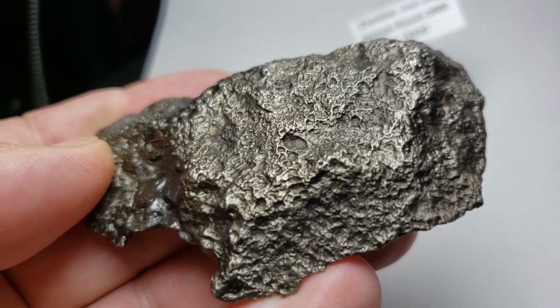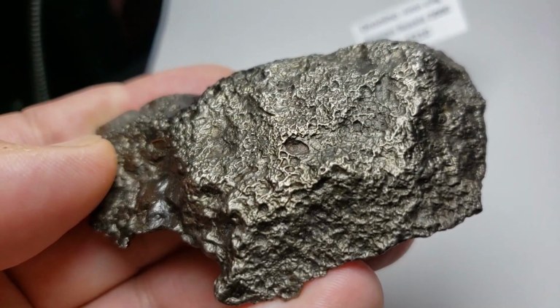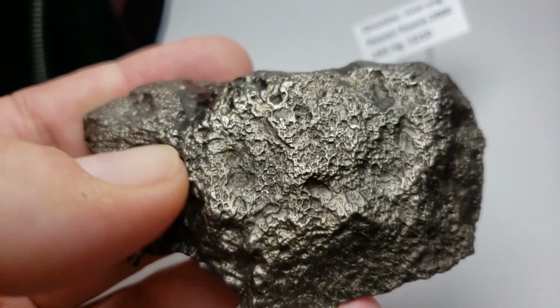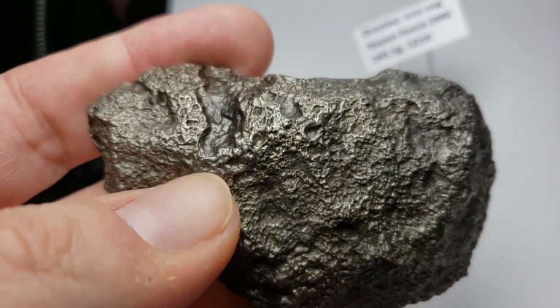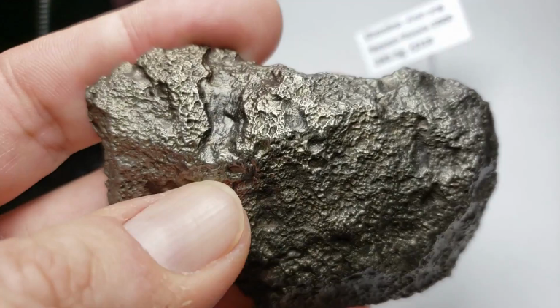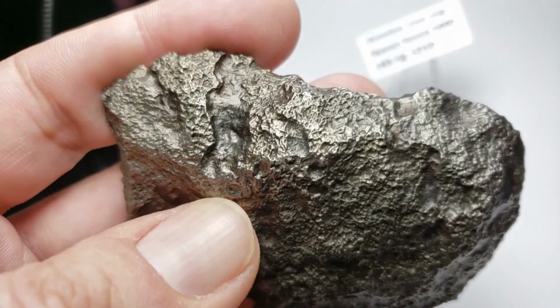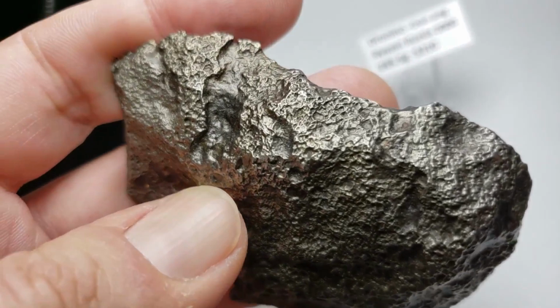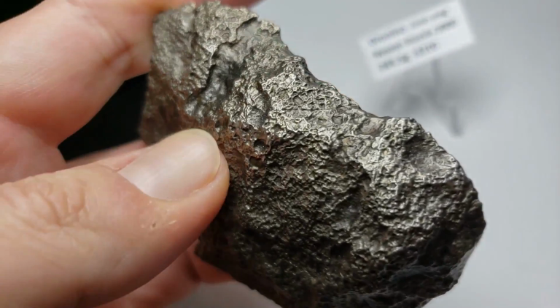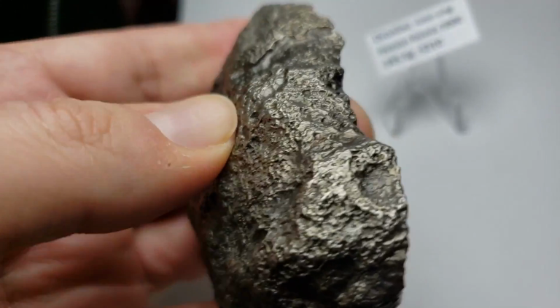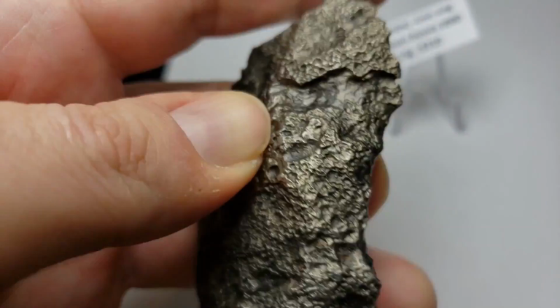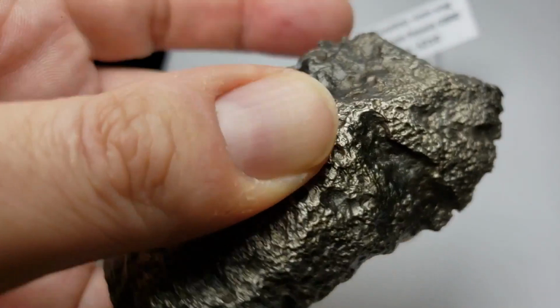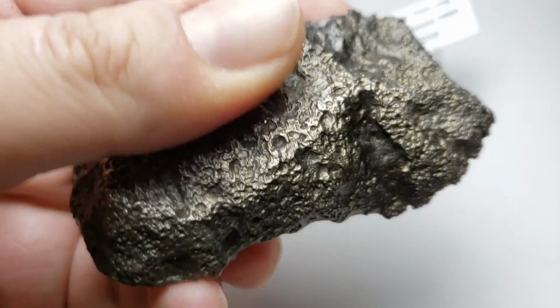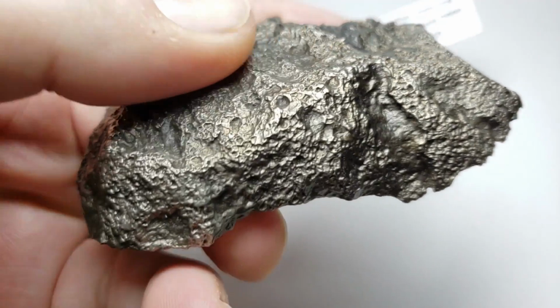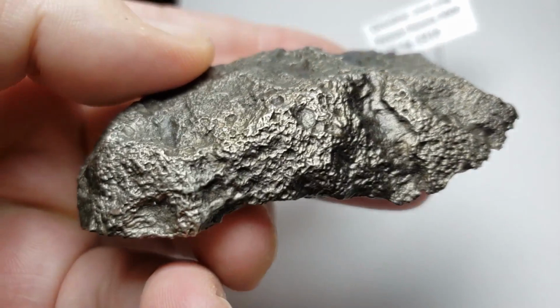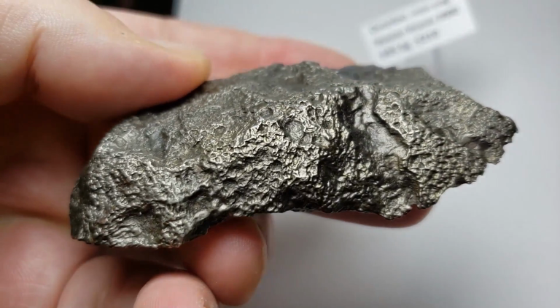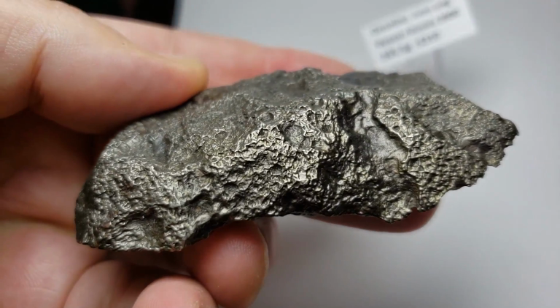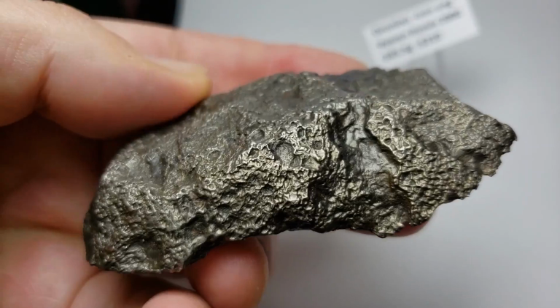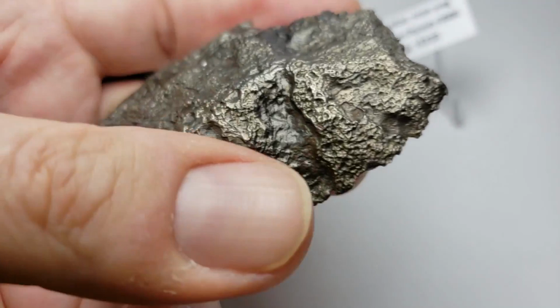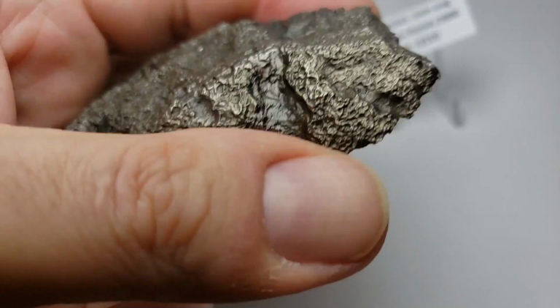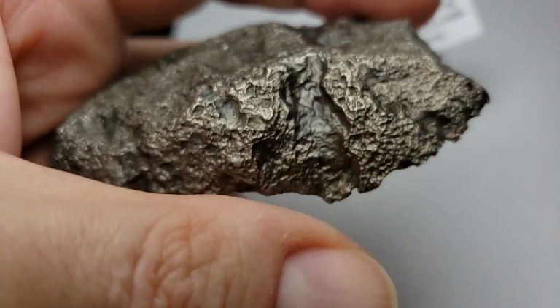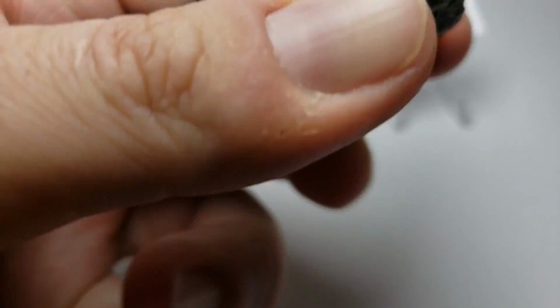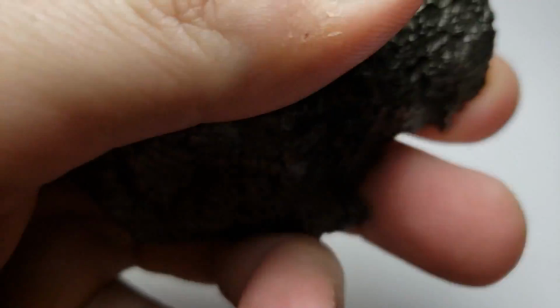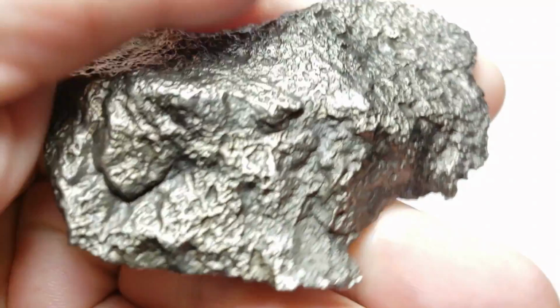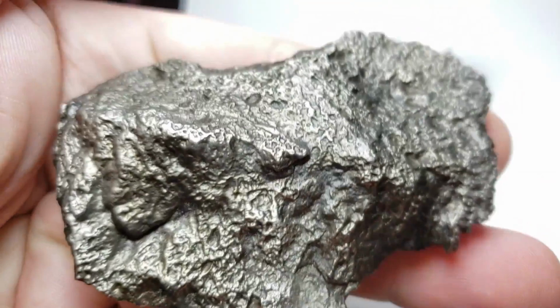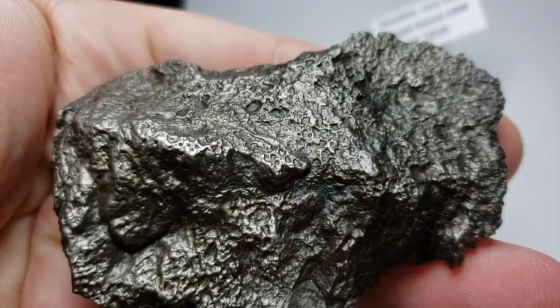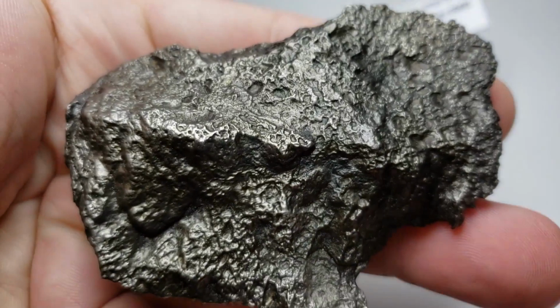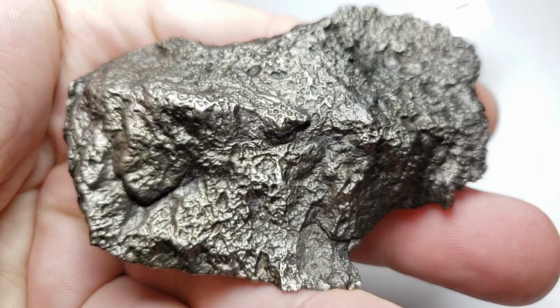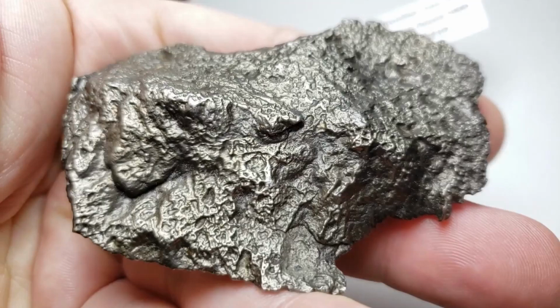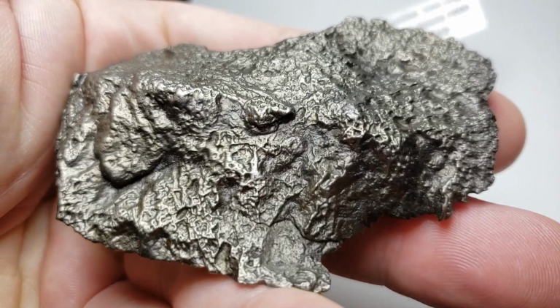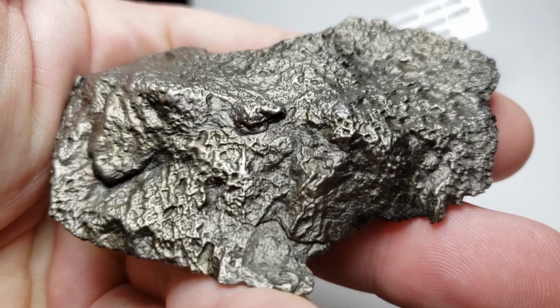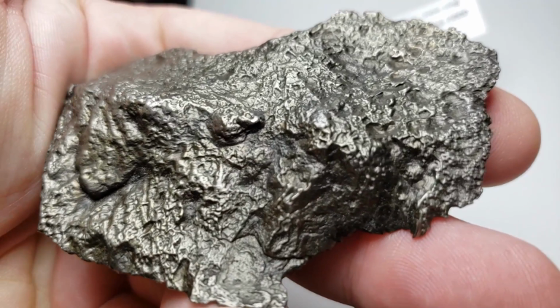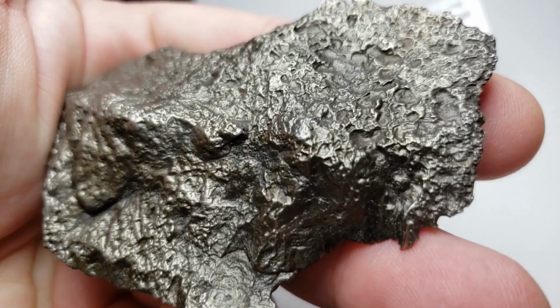Dronino is actually a very affordable meteorite. It is good for beginners to have in their collection as a current Russian meteorite and a good example of an ataxite.